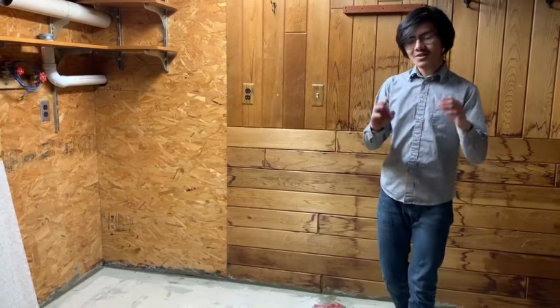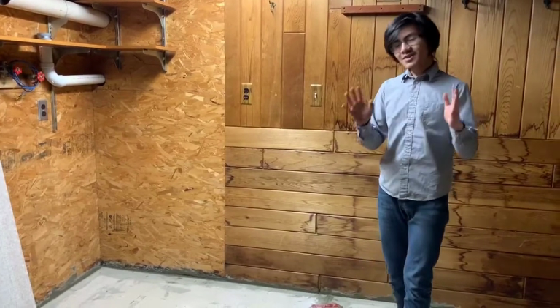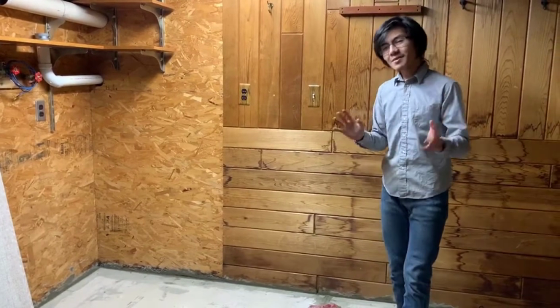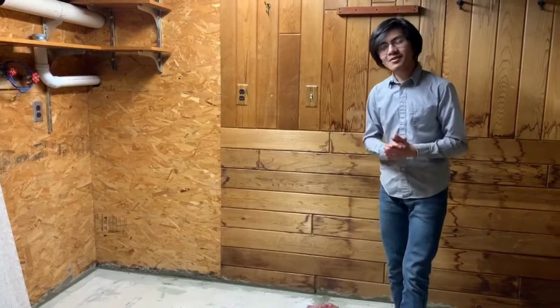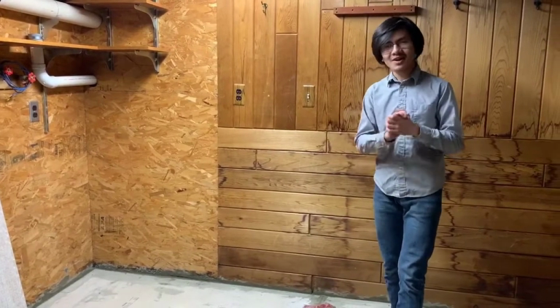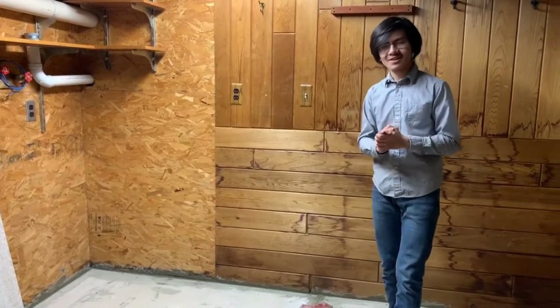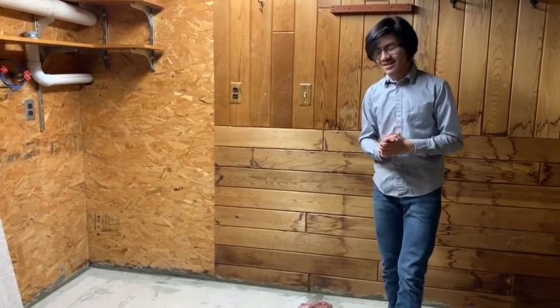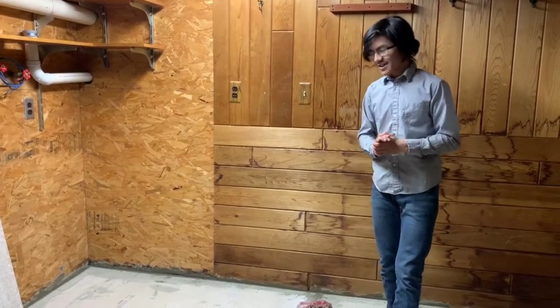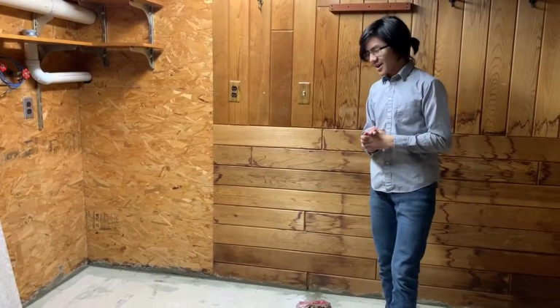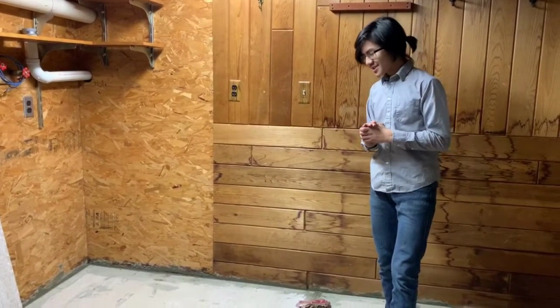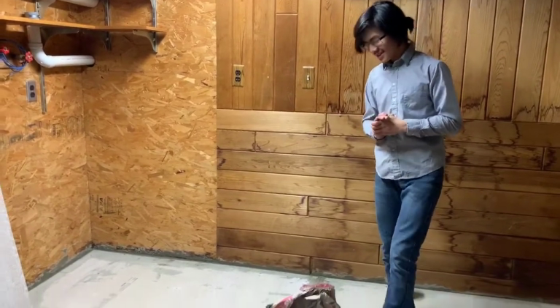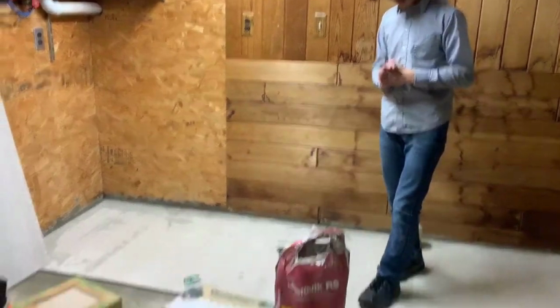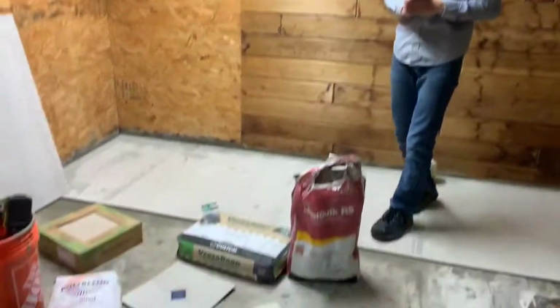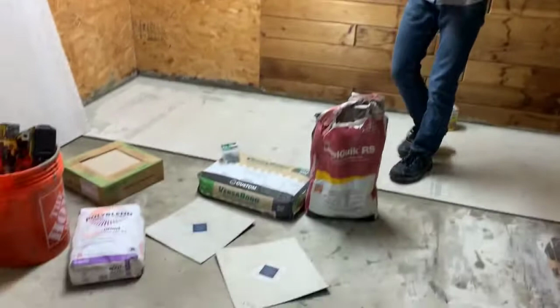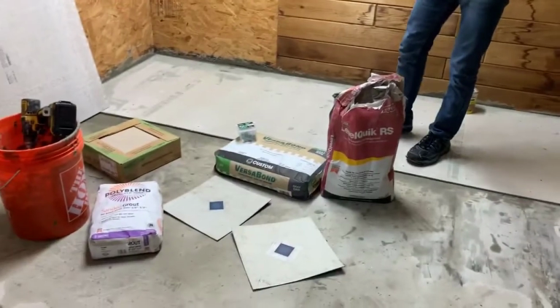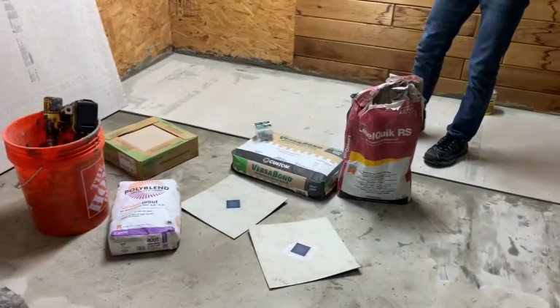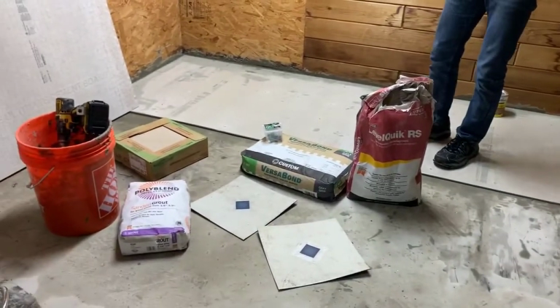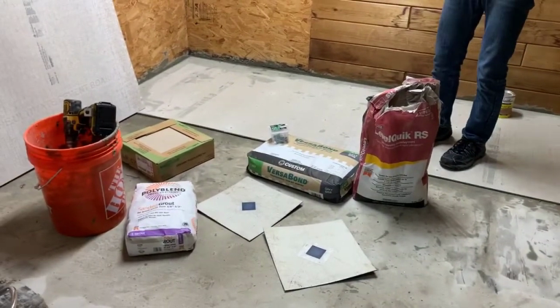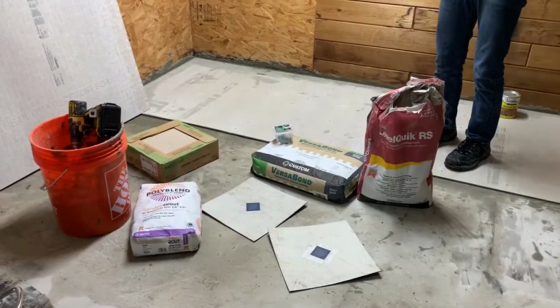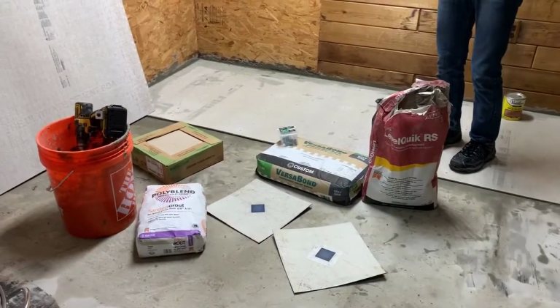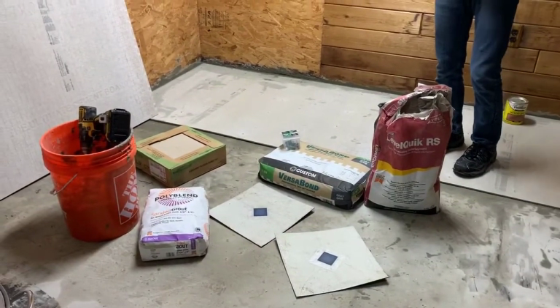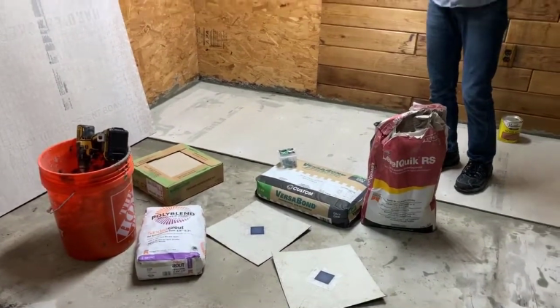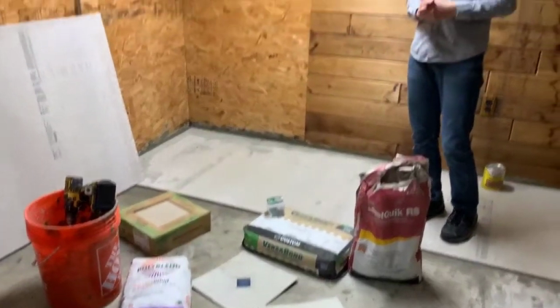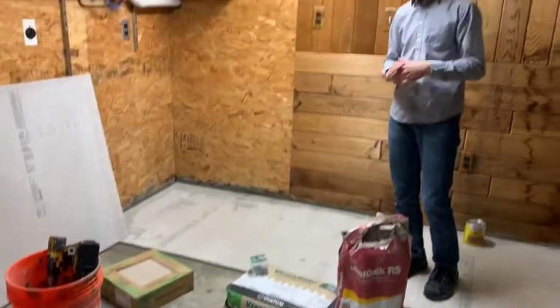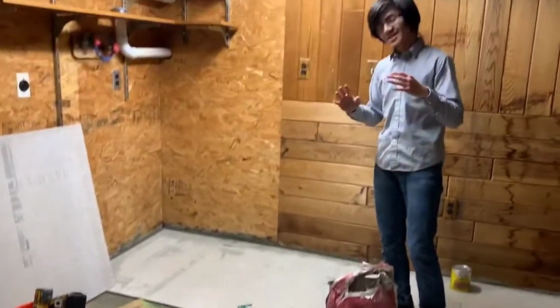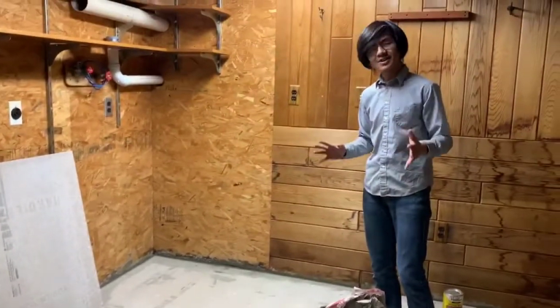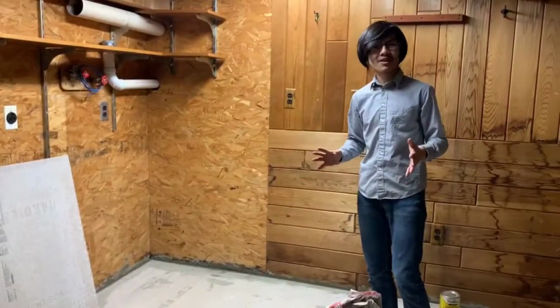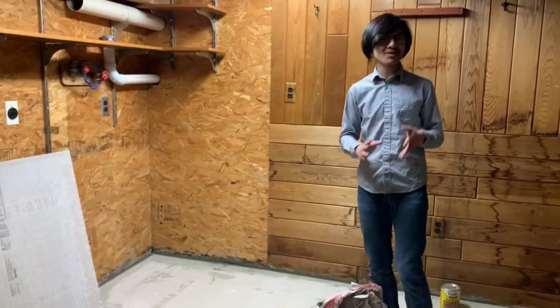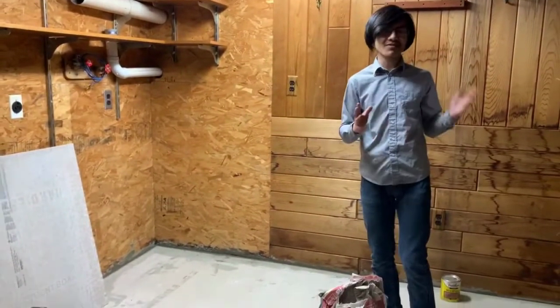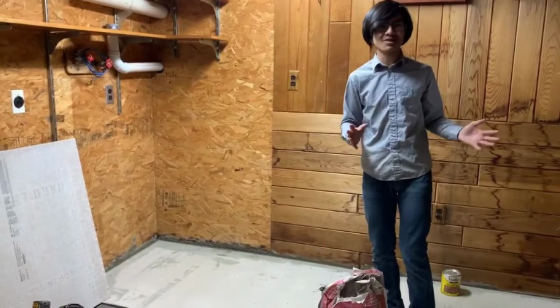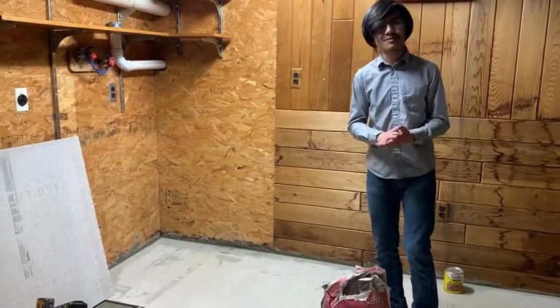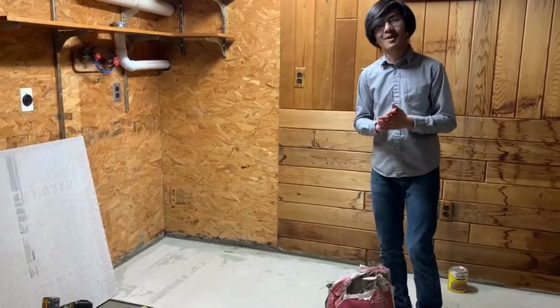So first off, let me start off with the context. As you can see here, it looks like we're laying tile. That's exactly what this video, or rather, this series of videos, is going to be about.